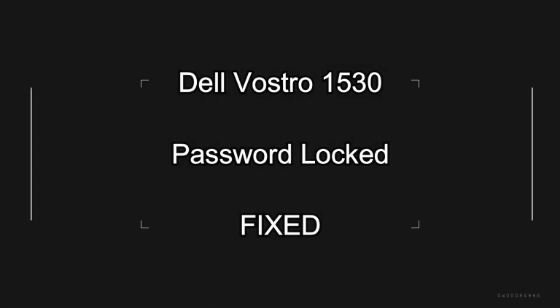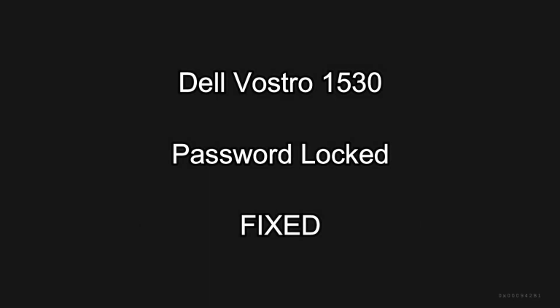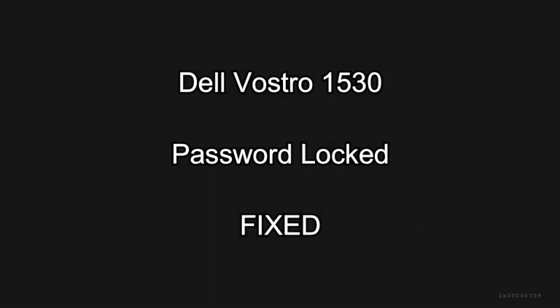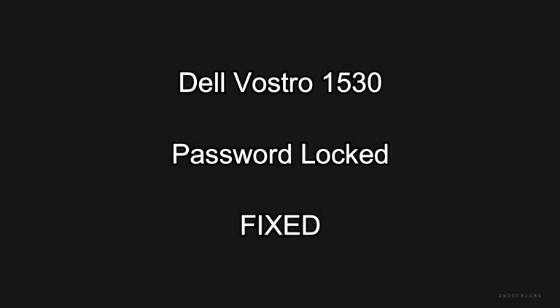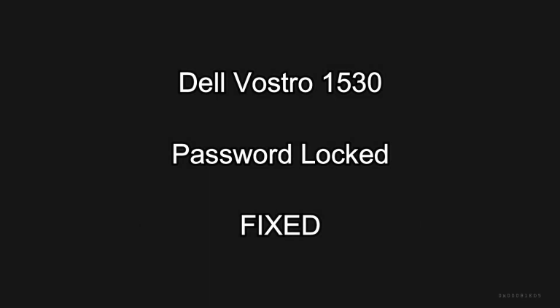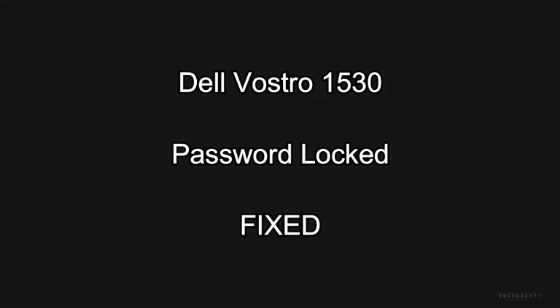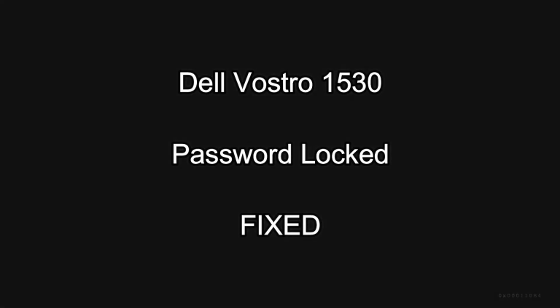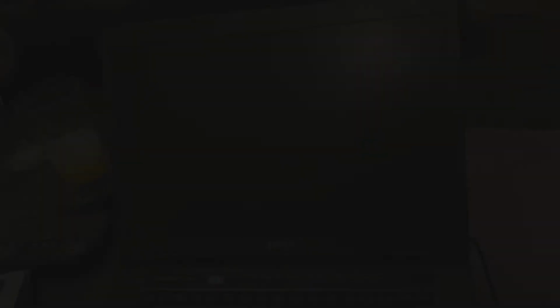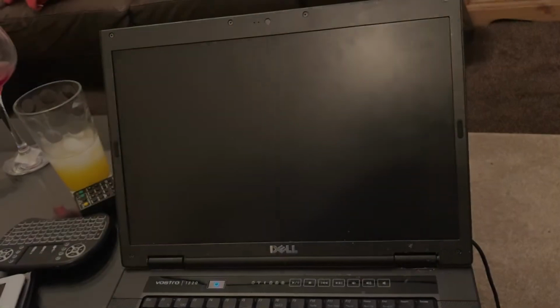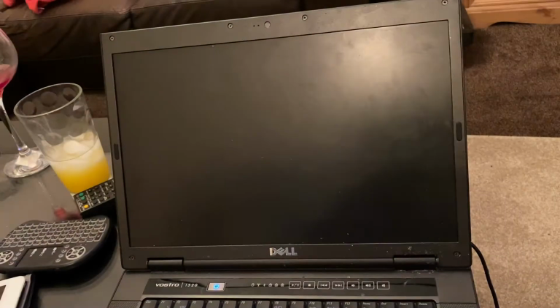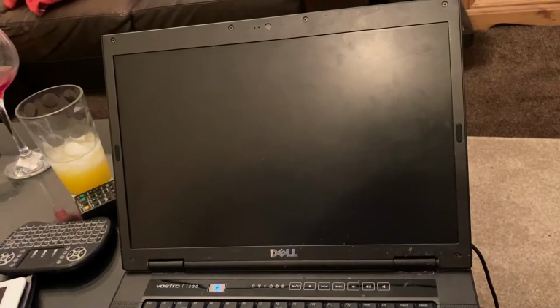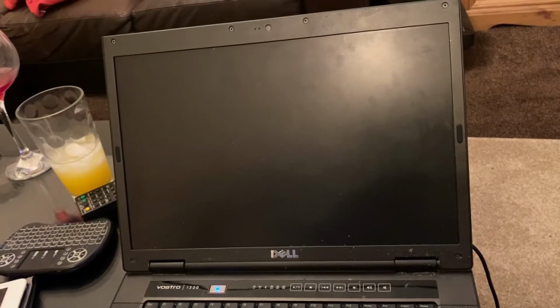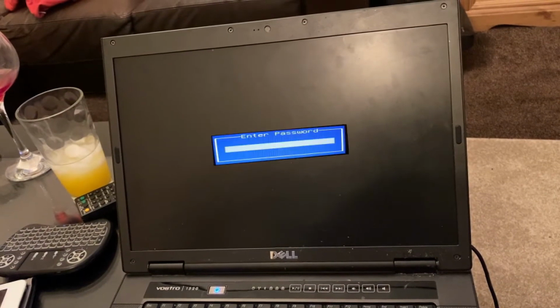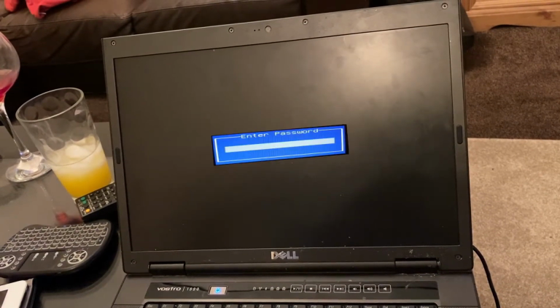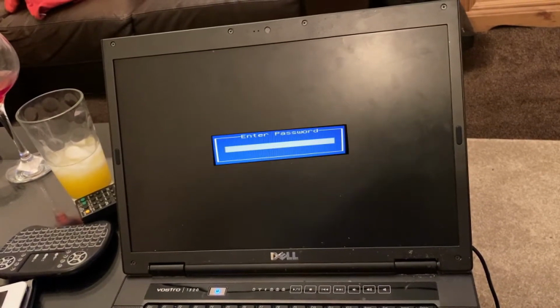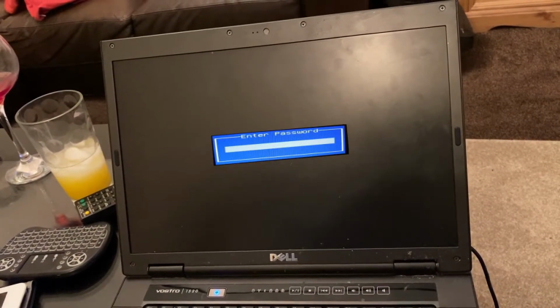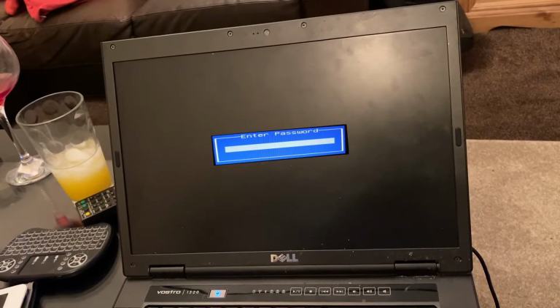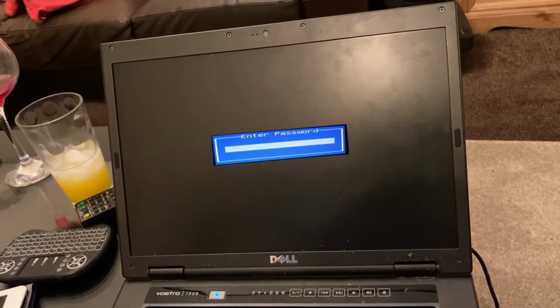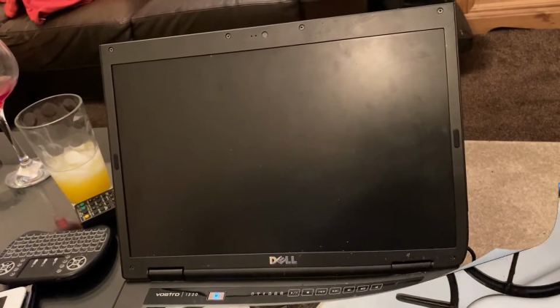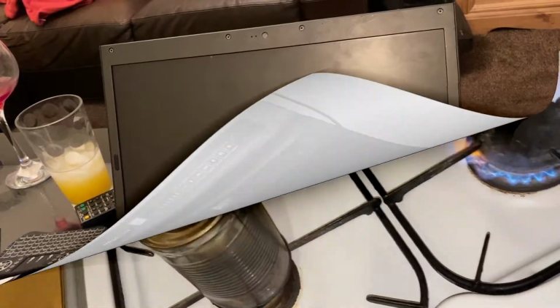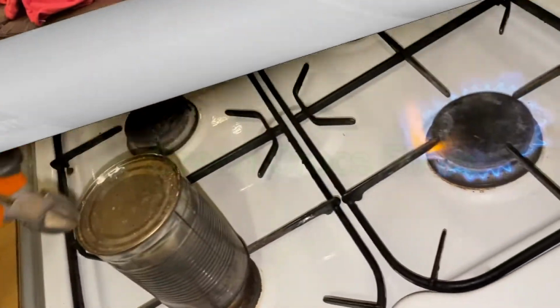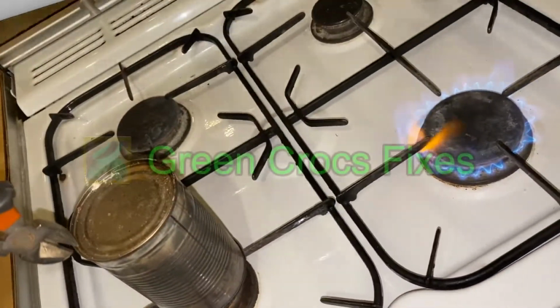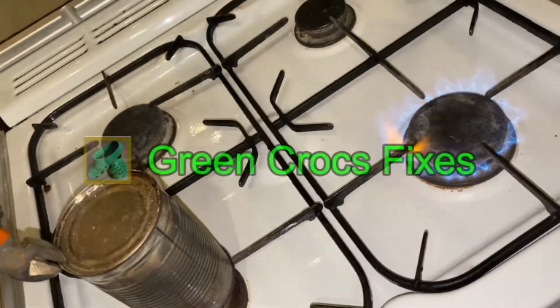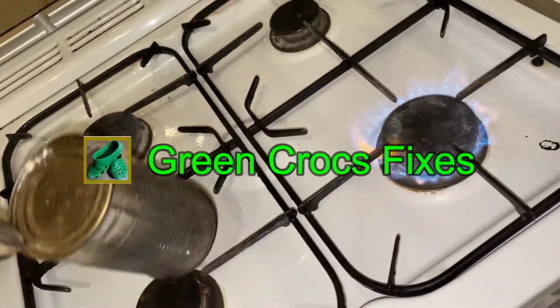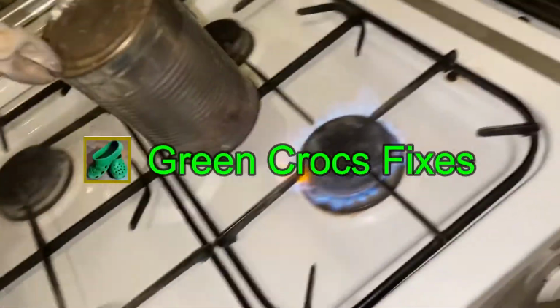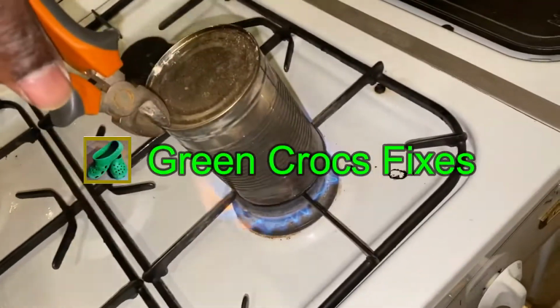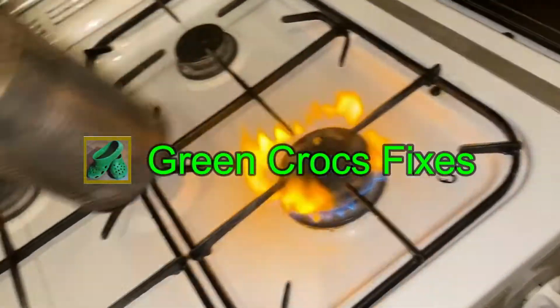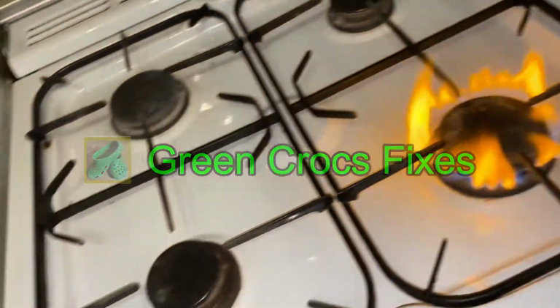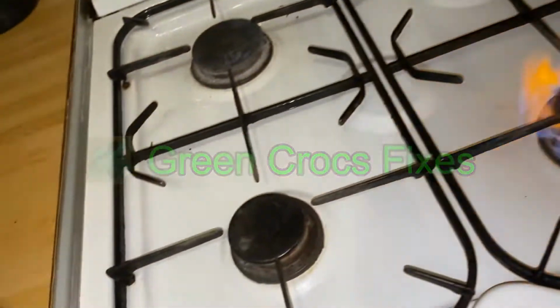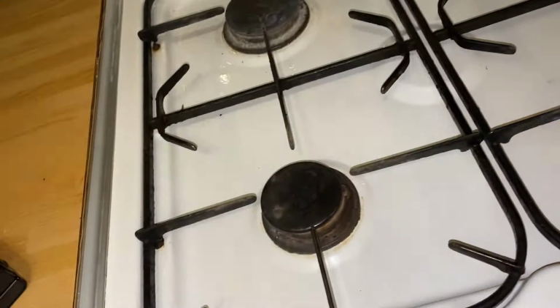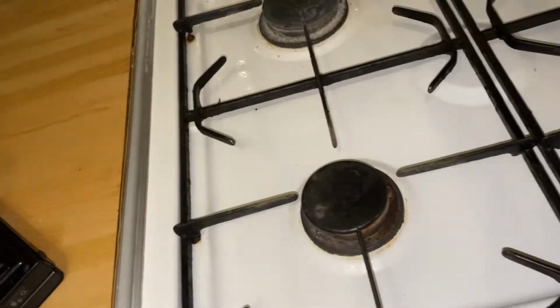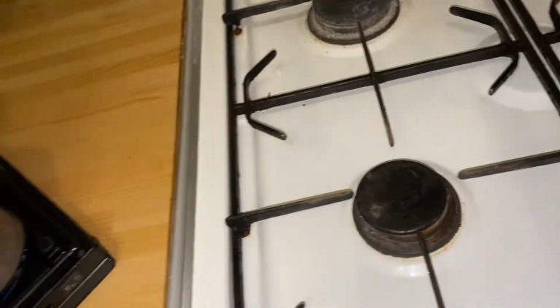Hi guys, on this one we've got a Dell Vostro 1530 which has got a virus which has locked the BIOS password. So instead of dismantling the unit — it's only an old laptop — I'm just going to show you an alternative method.